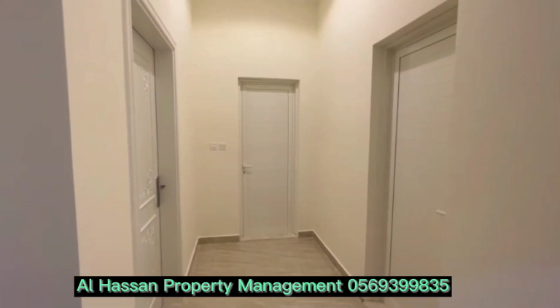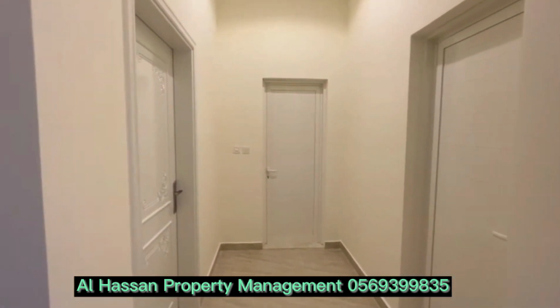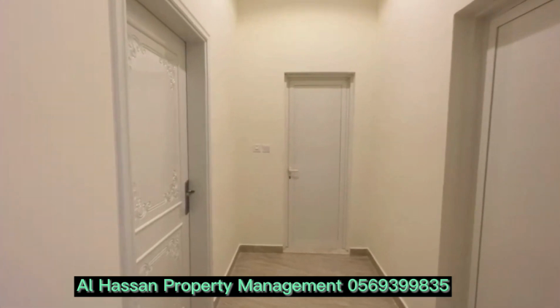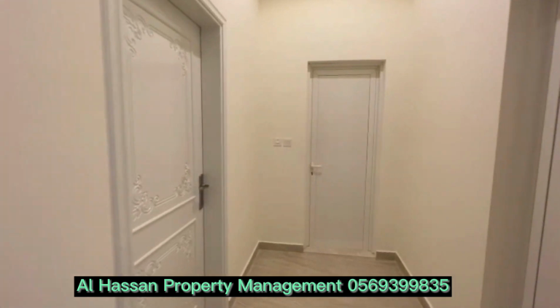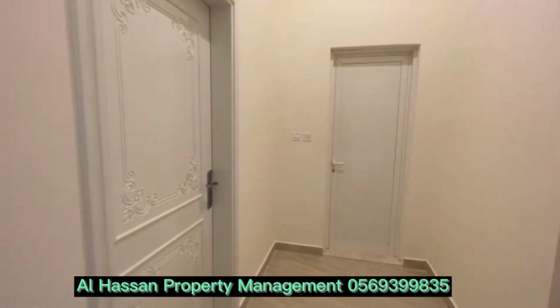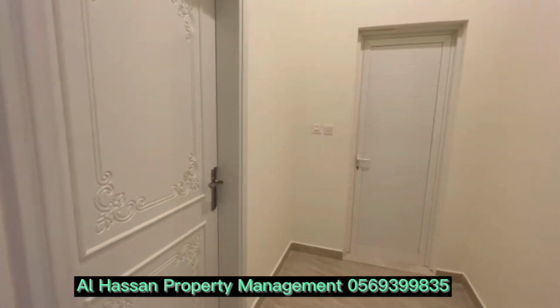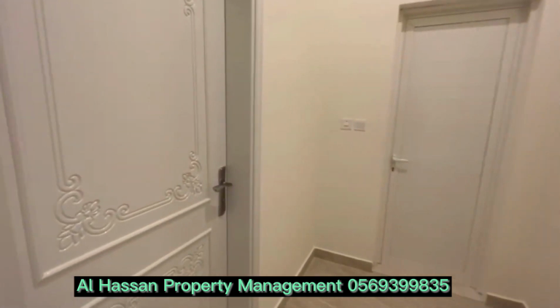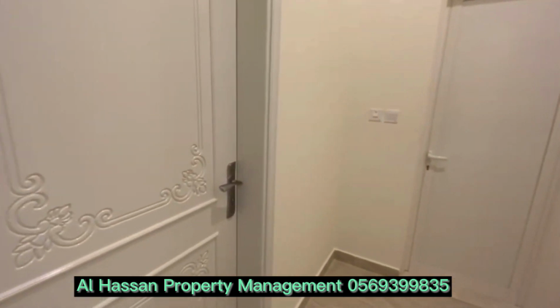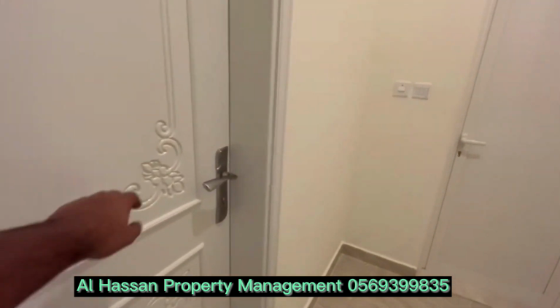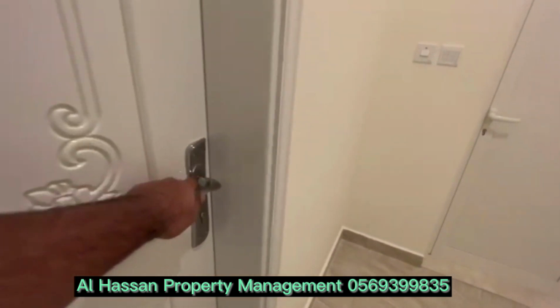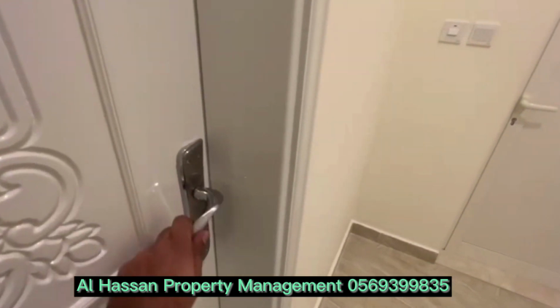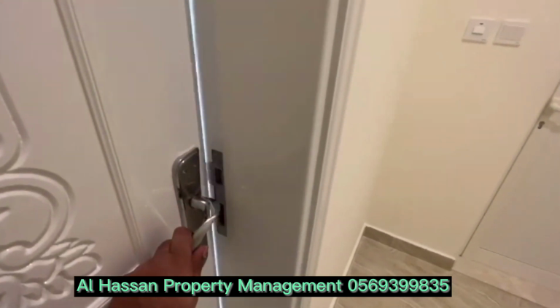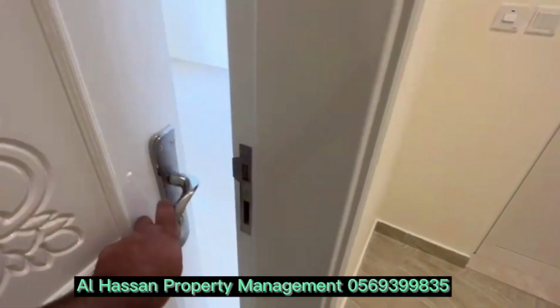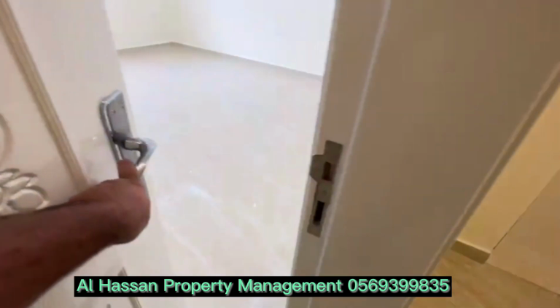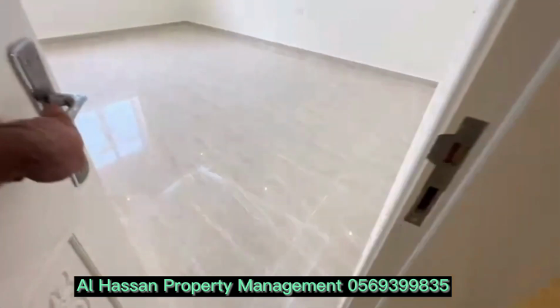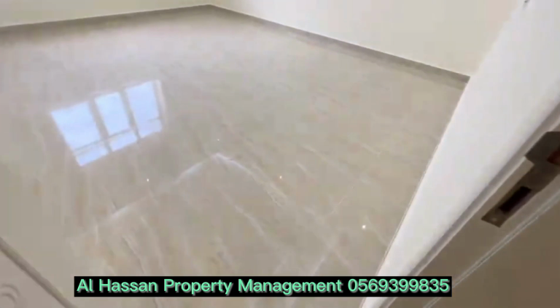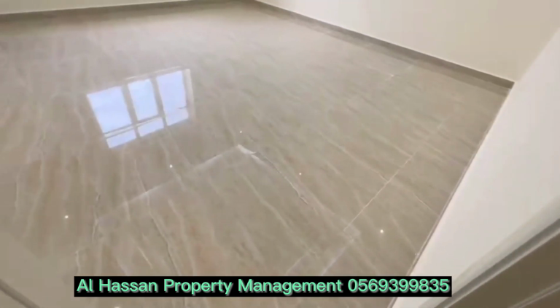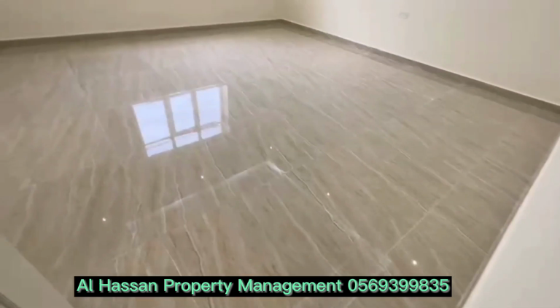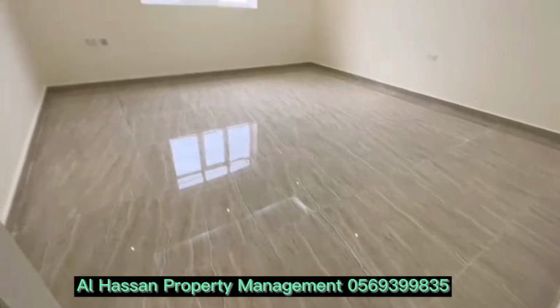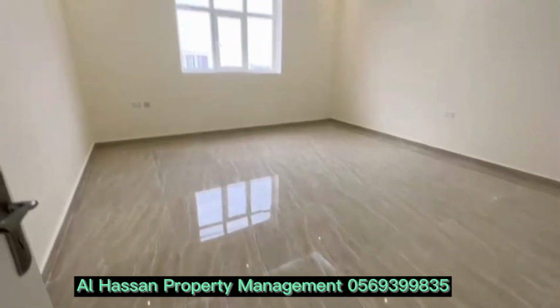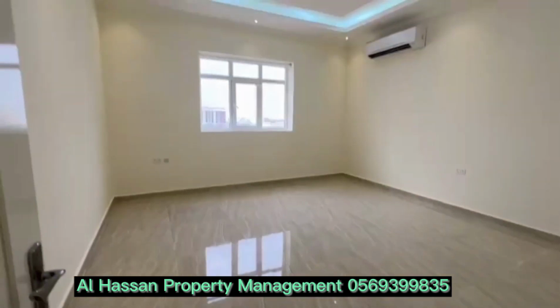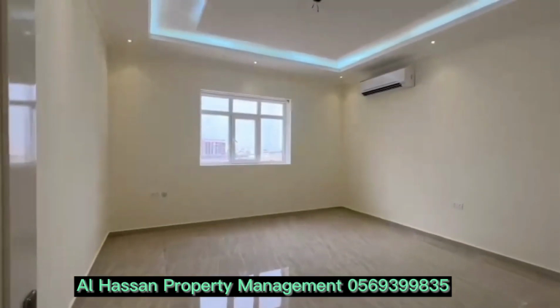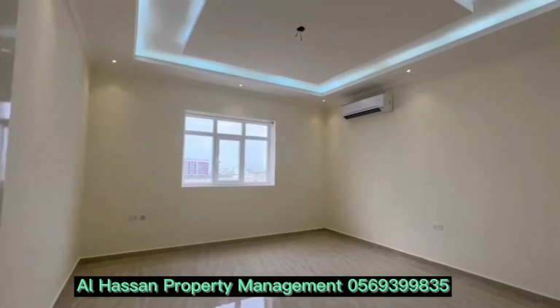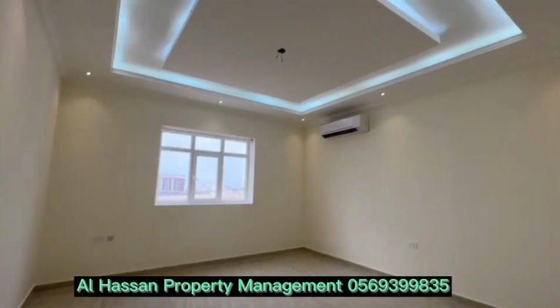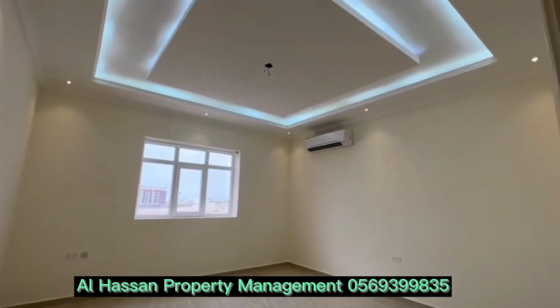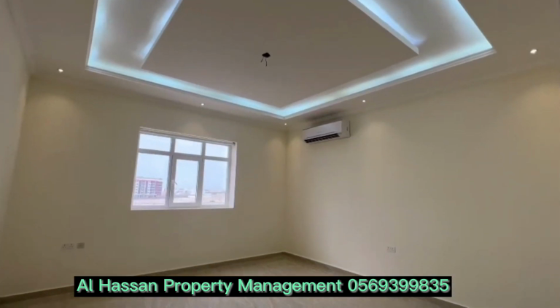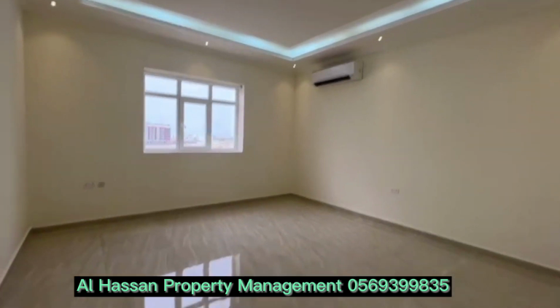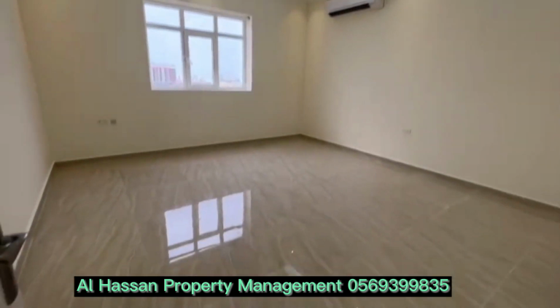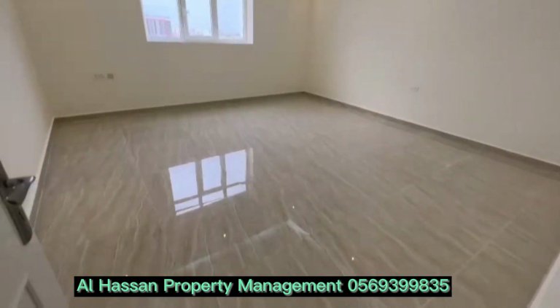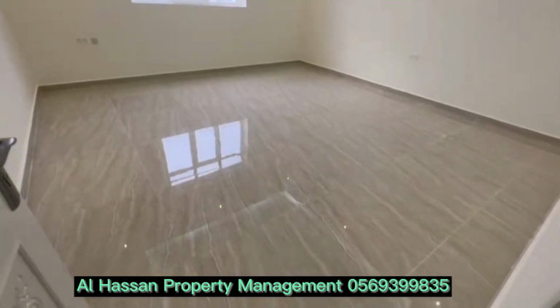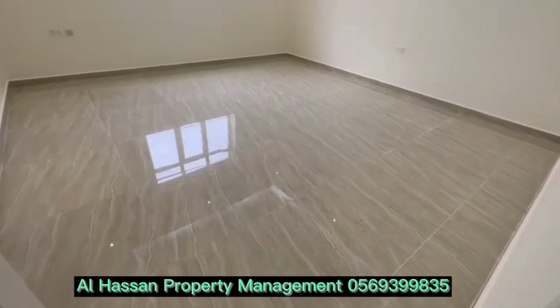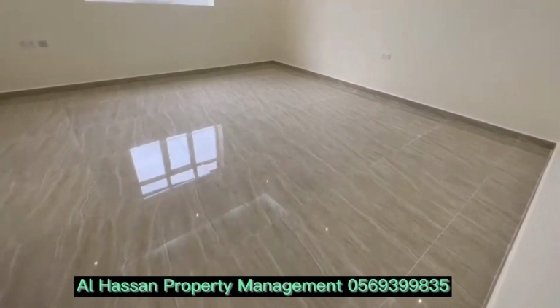This one is the majlis. The finishing is very good for this apartment. It's the first tenancy apartment.